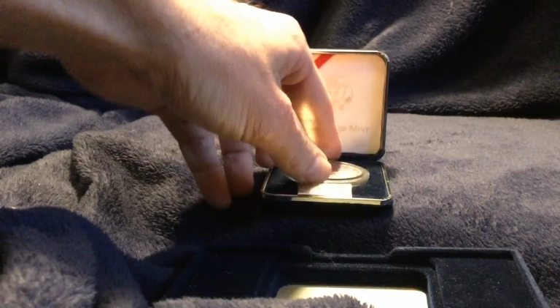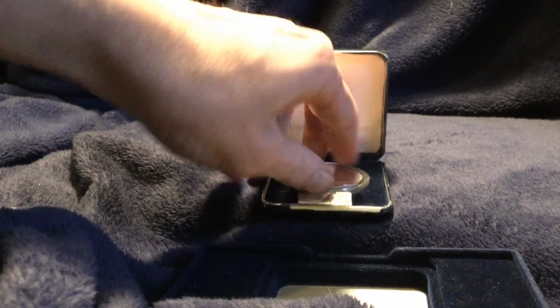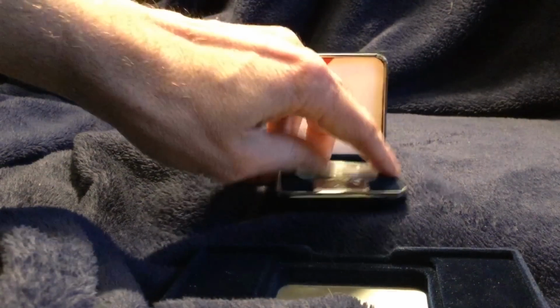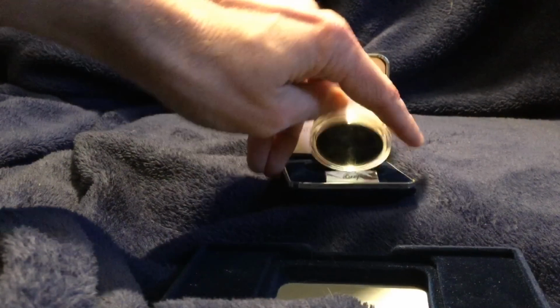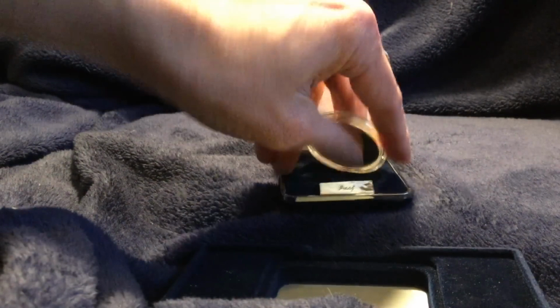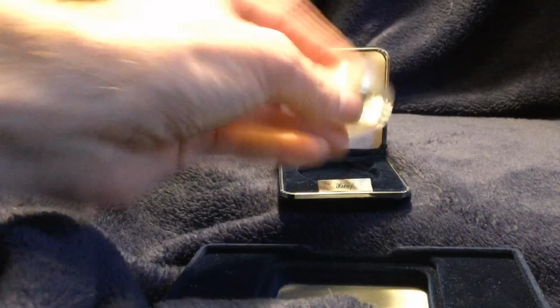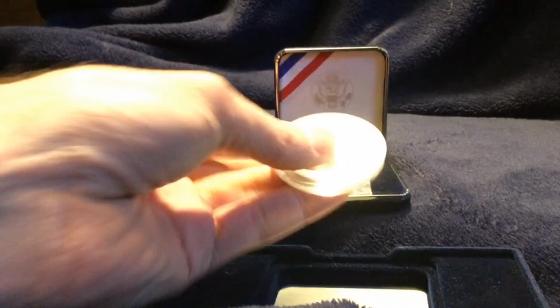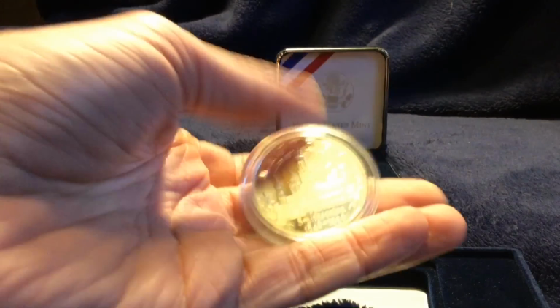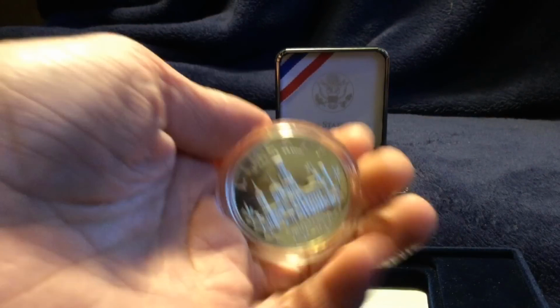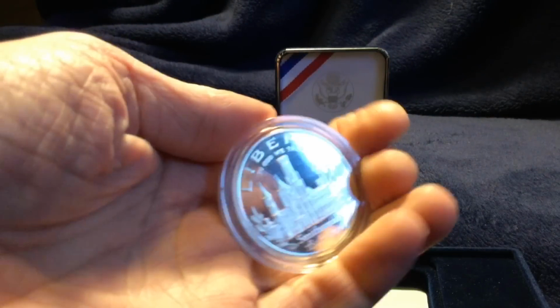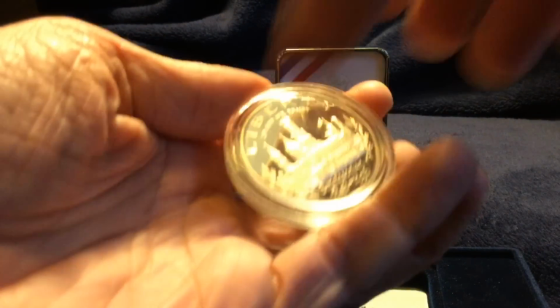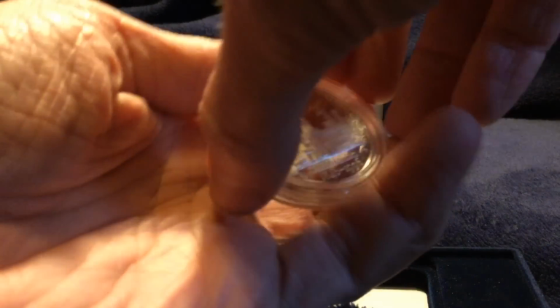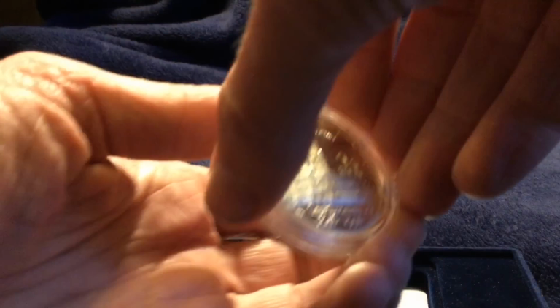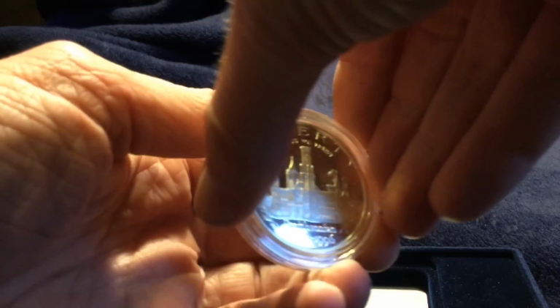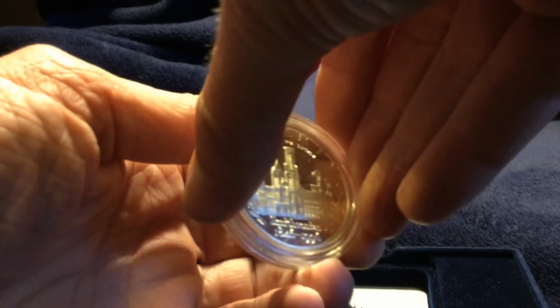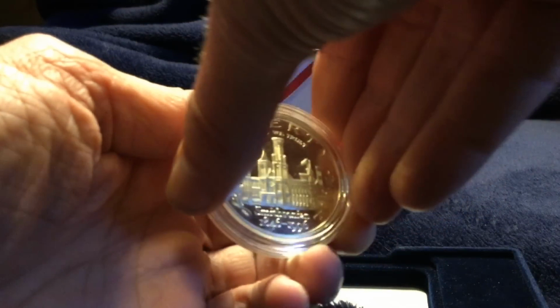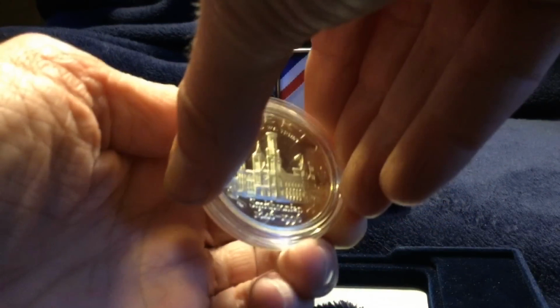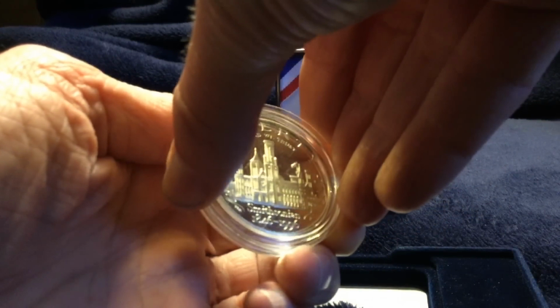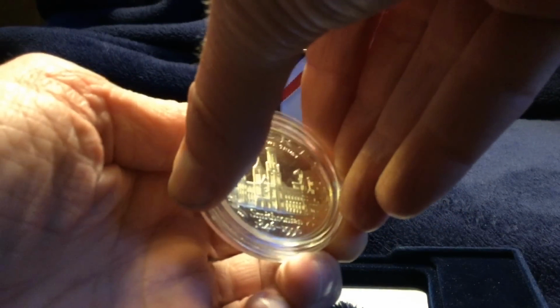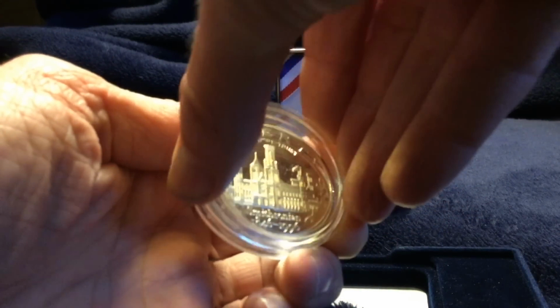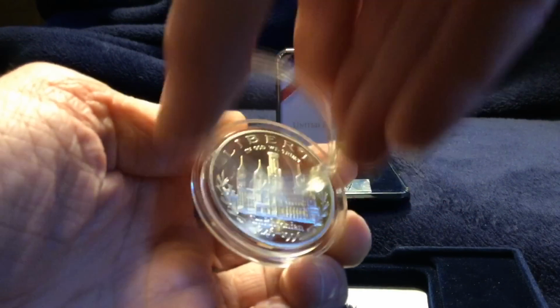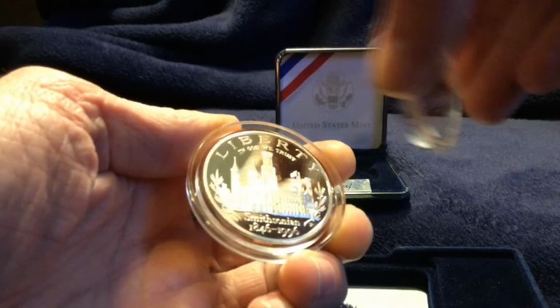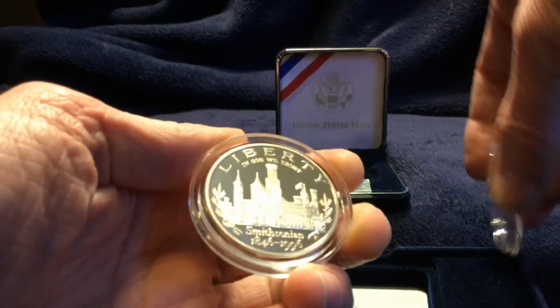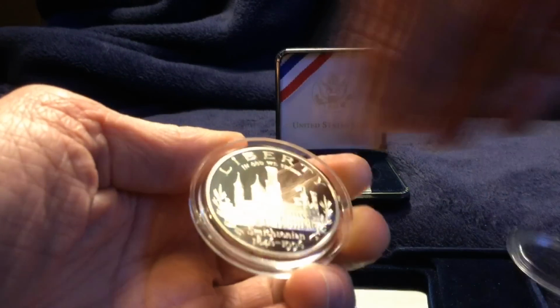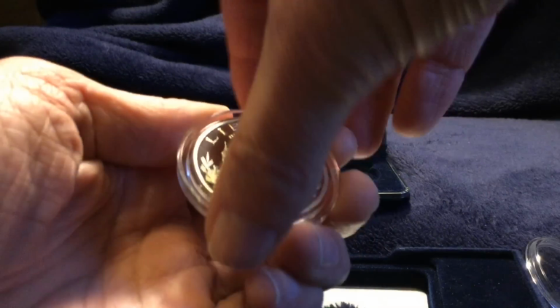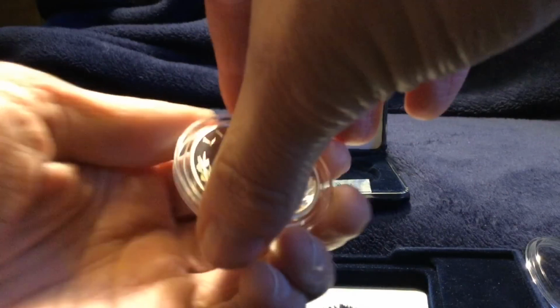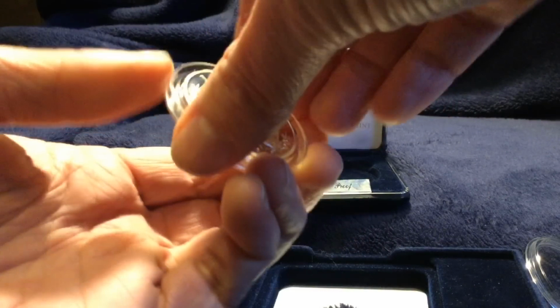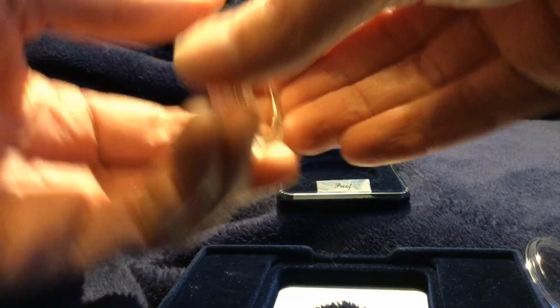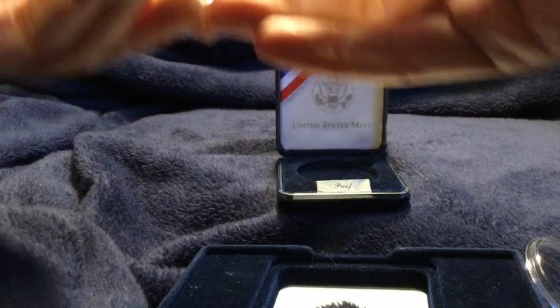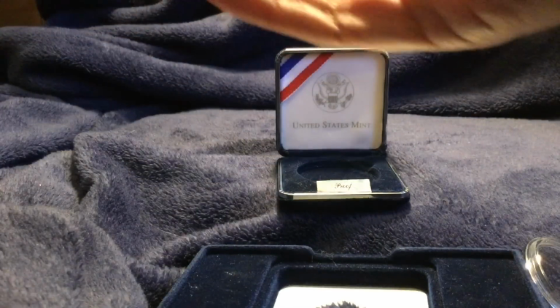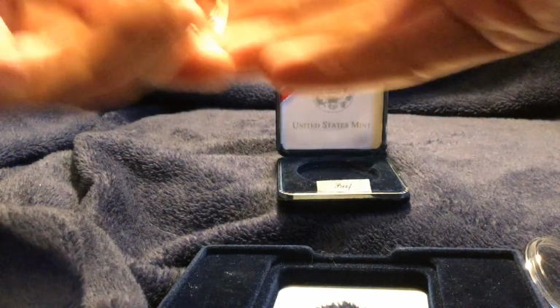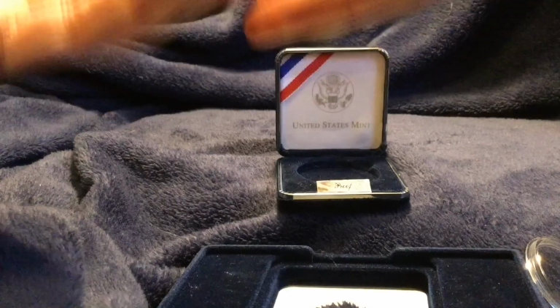As most of you may know from my previous videos, I've never worn gloves to handle my coins. So I'm going to handle this coin, take it out of the capsule, and show you how it's done and why I do as such.